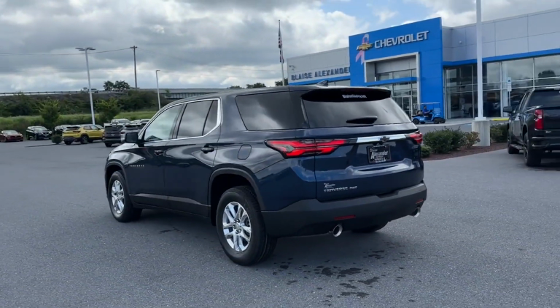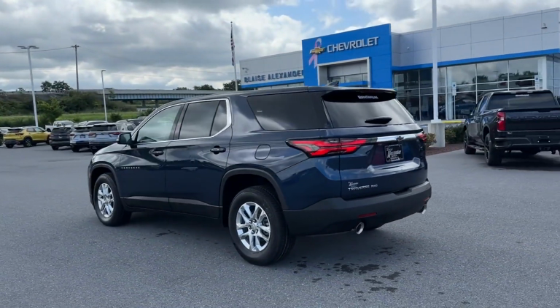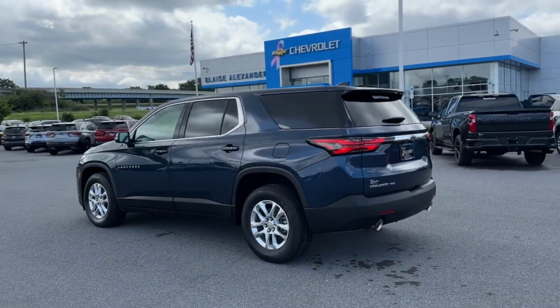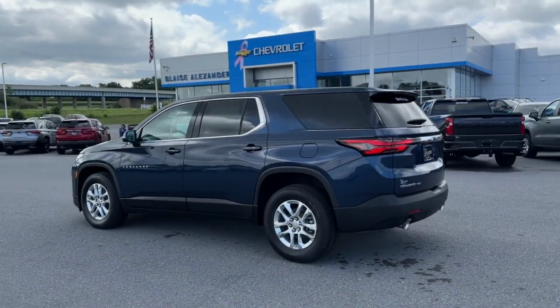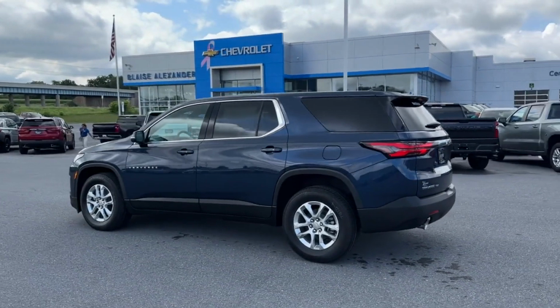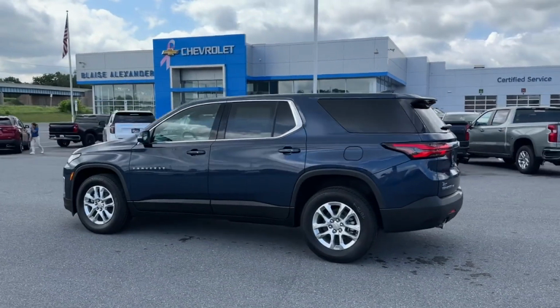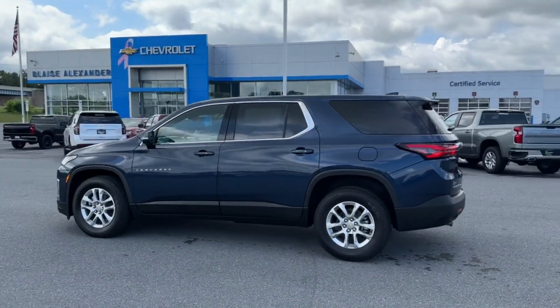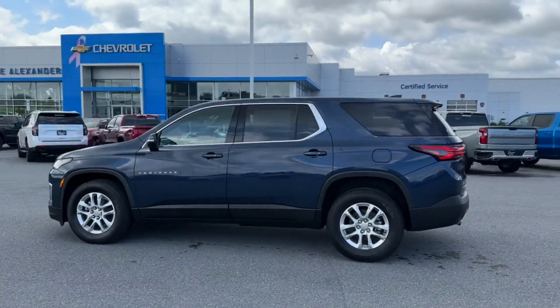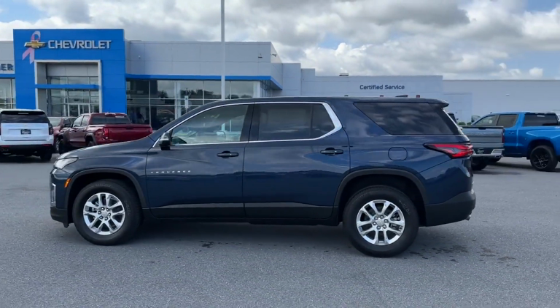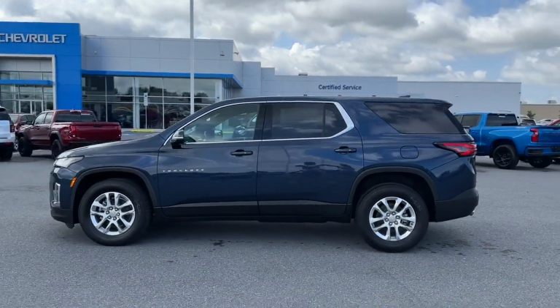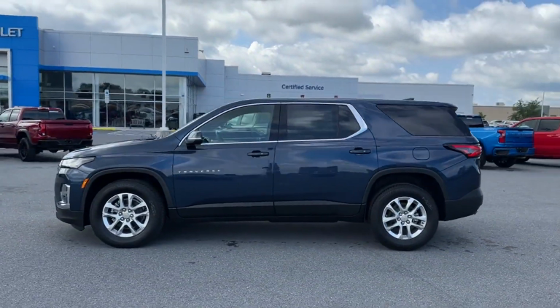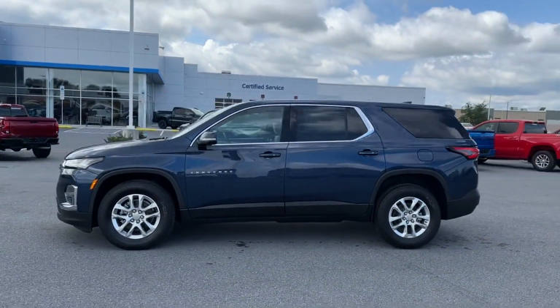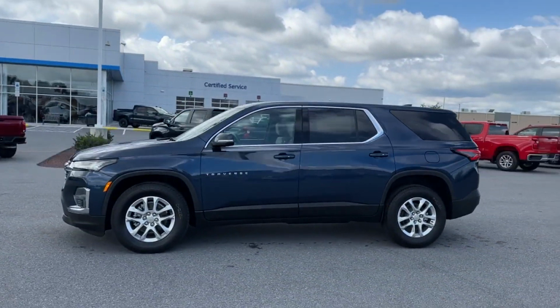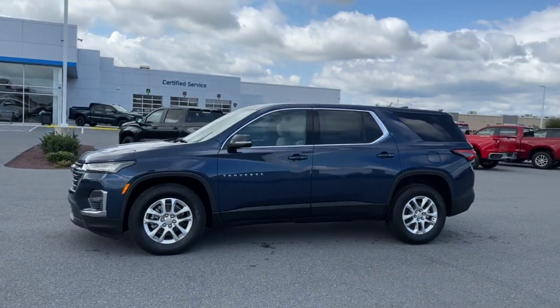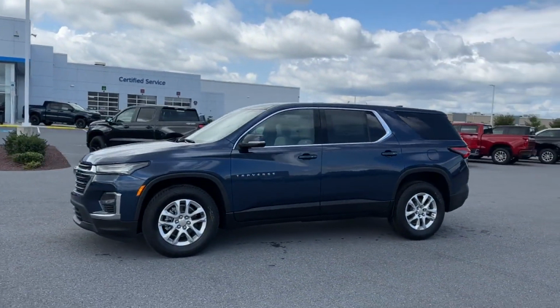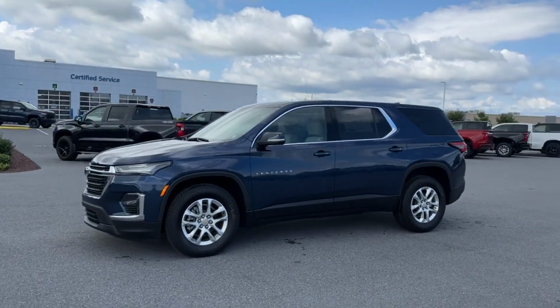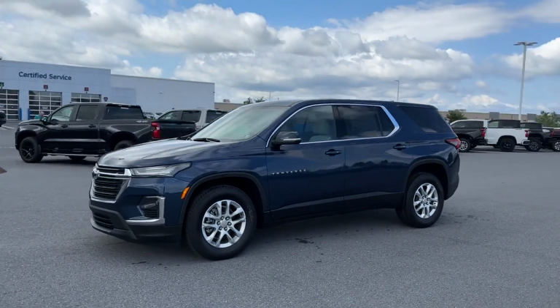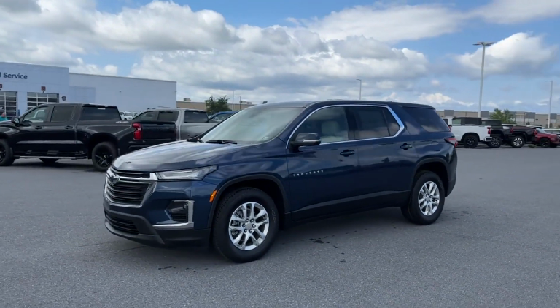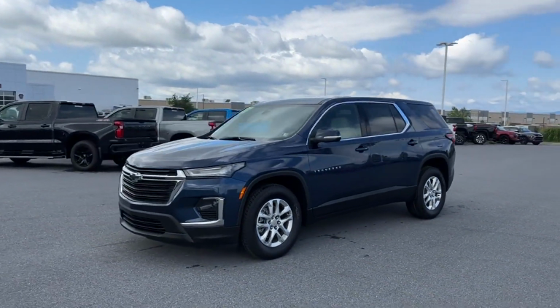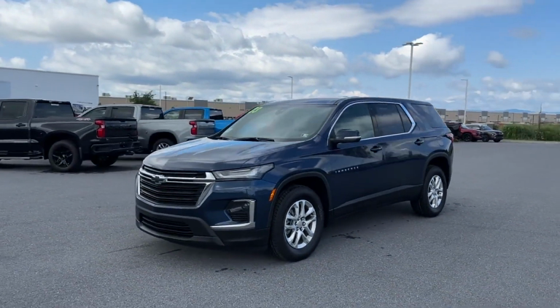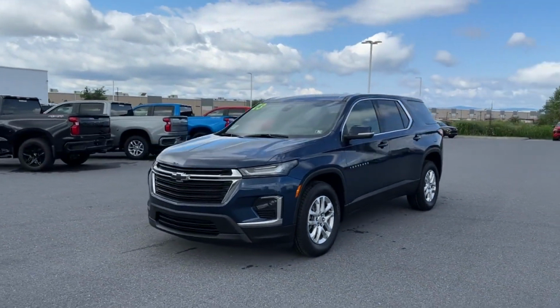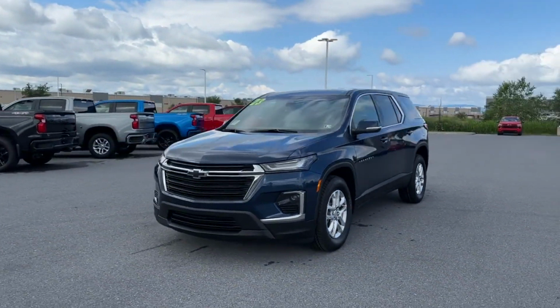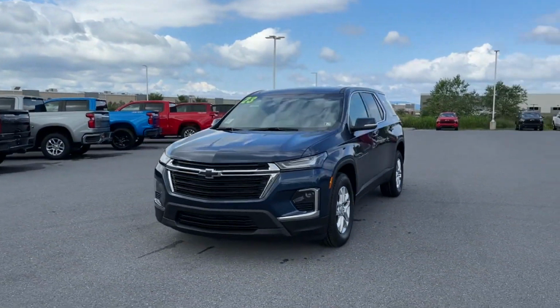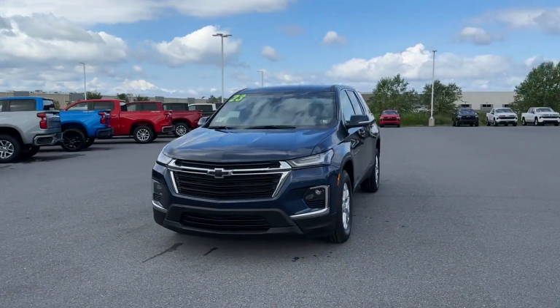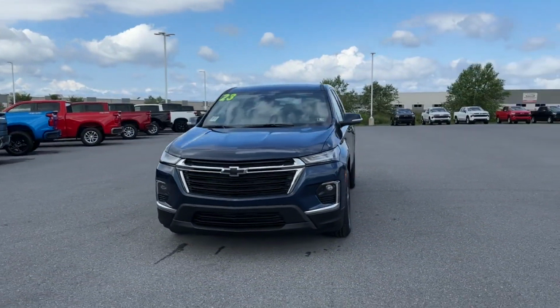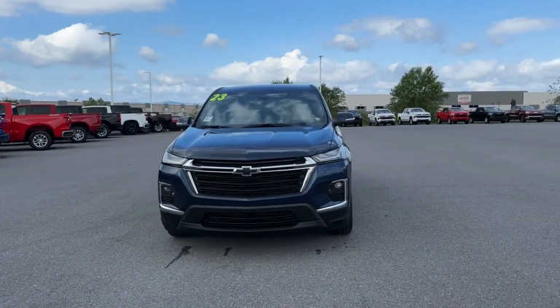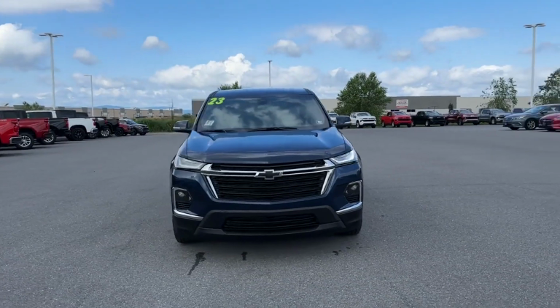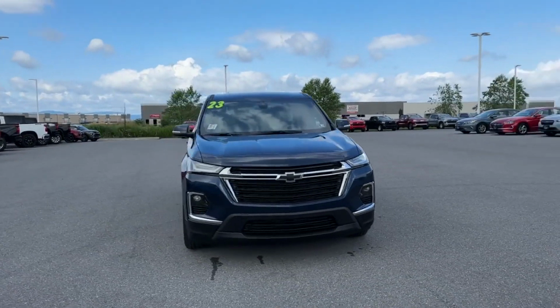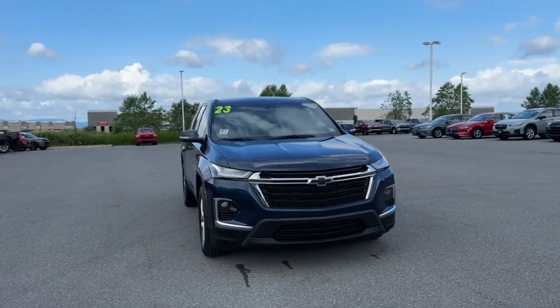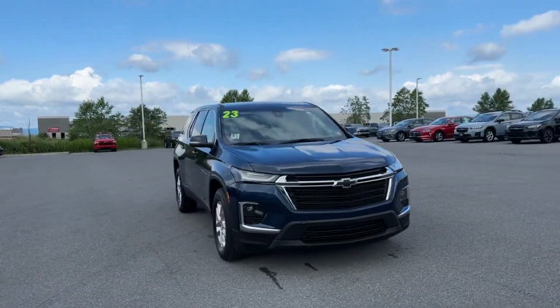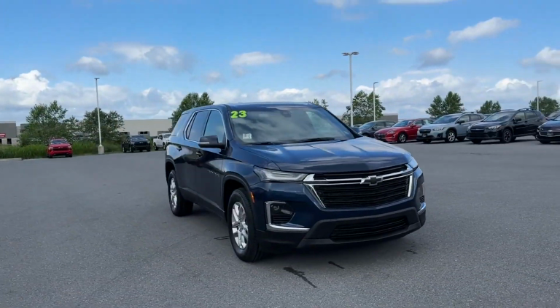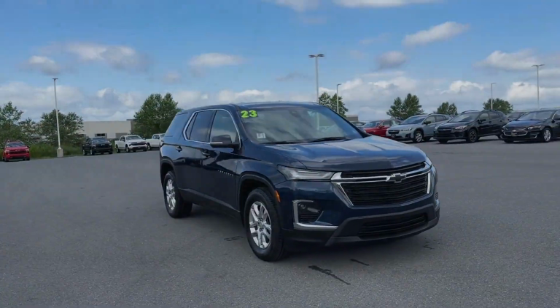Wi-Fi hotspot, satellite radio, multi-zone air conditioning, all-wheel drive, third row seating, heated side view mirrors, backup camera, tinted windows, and rear air conditioning.